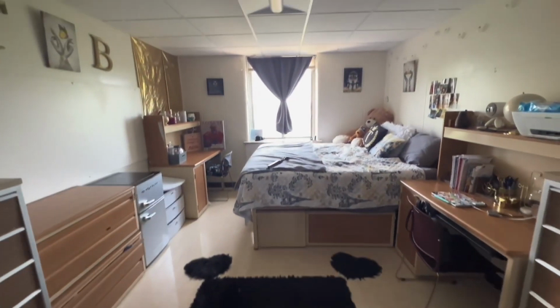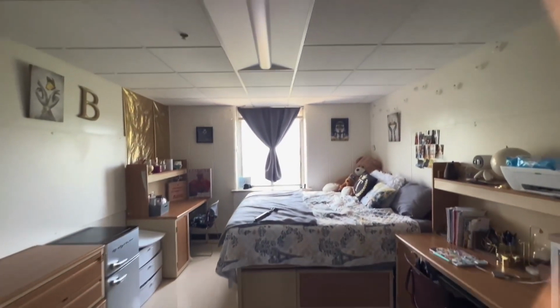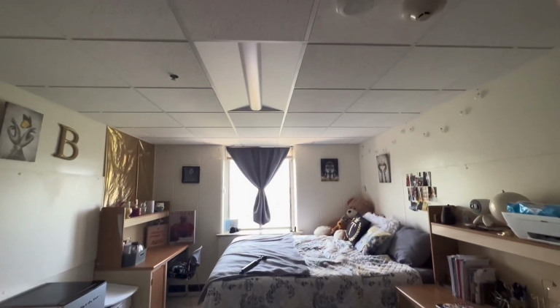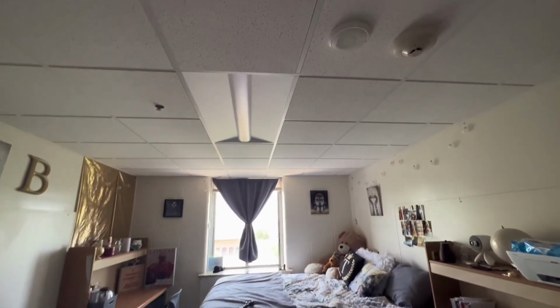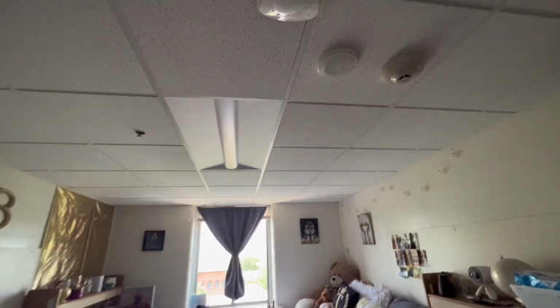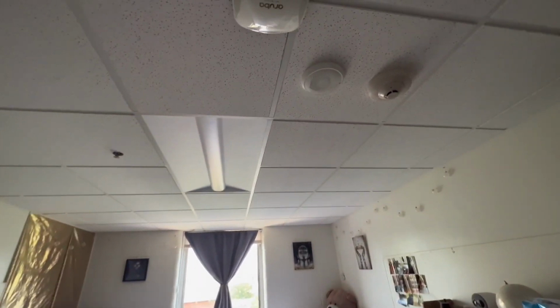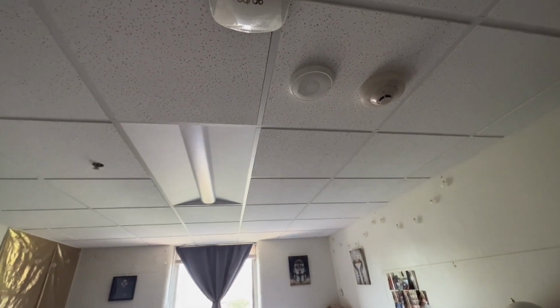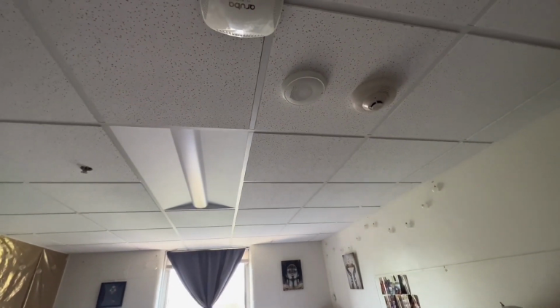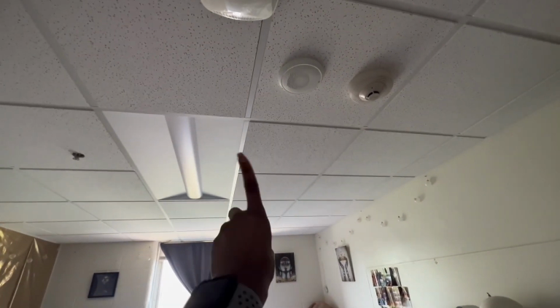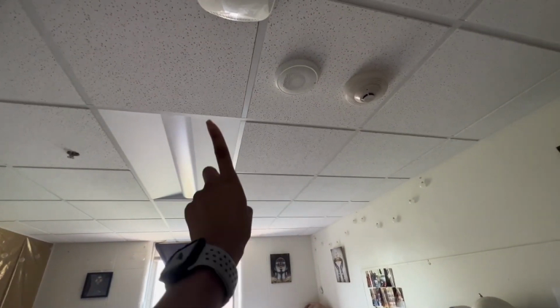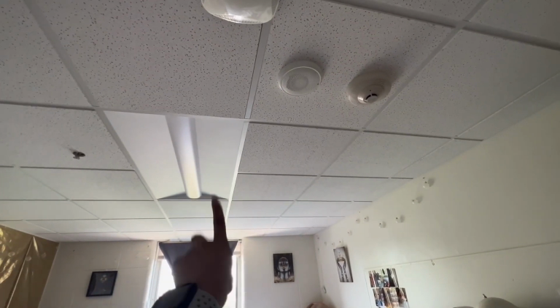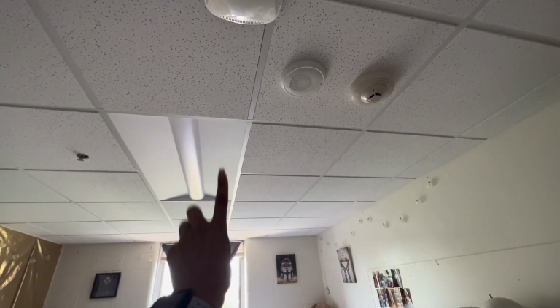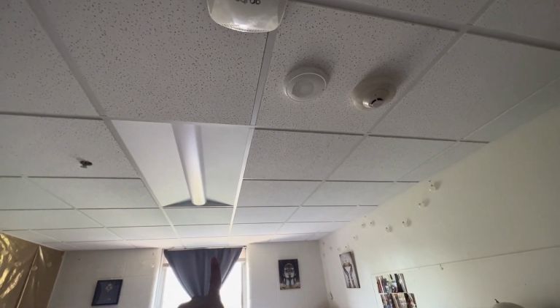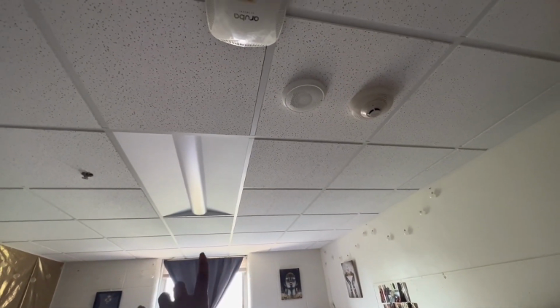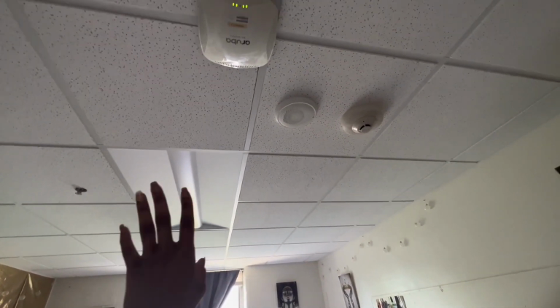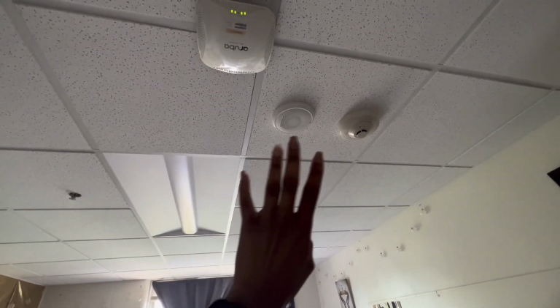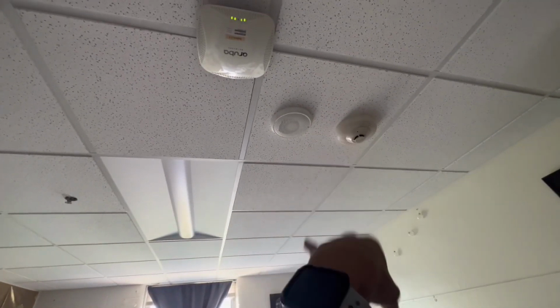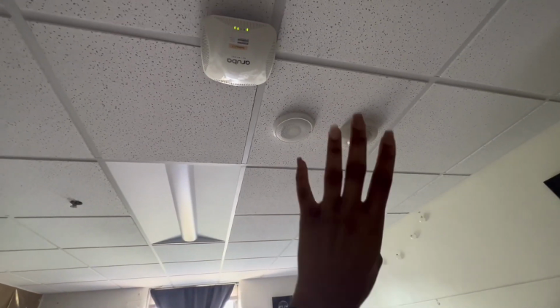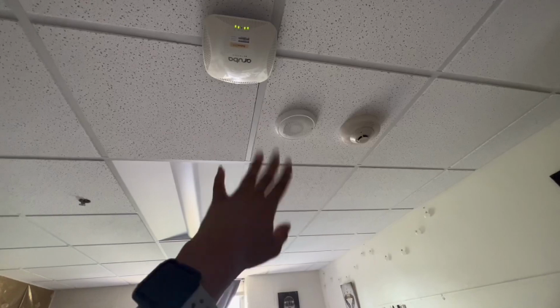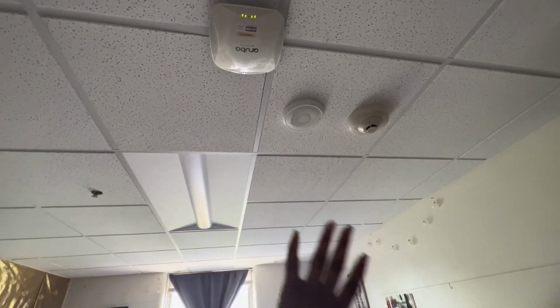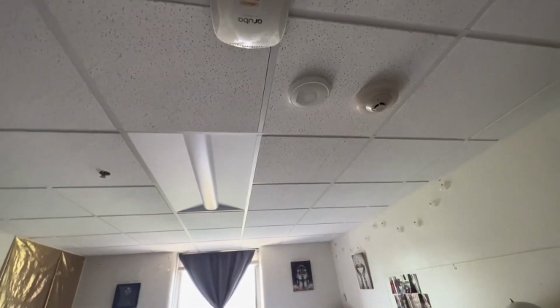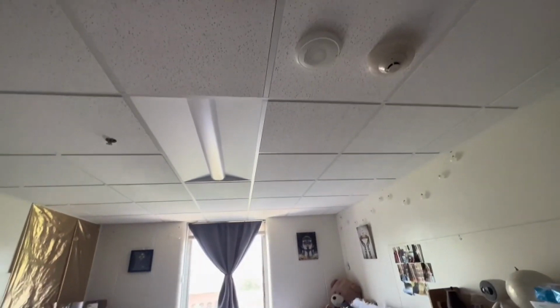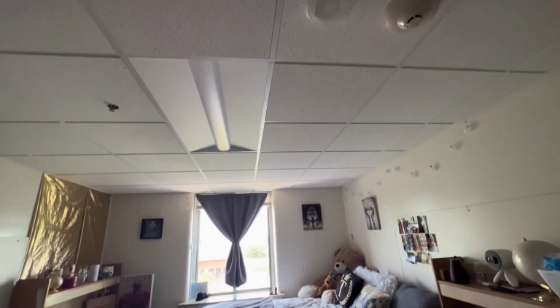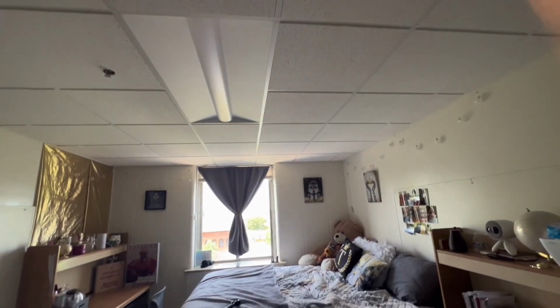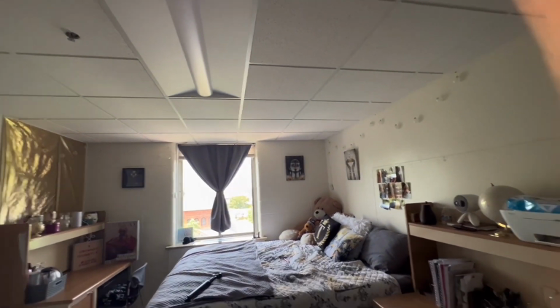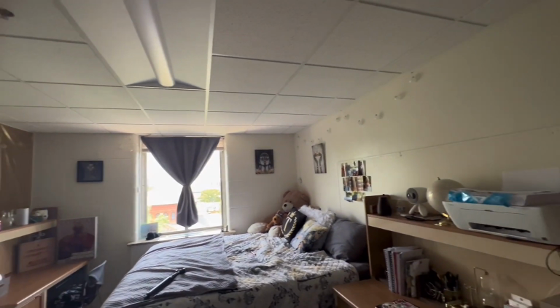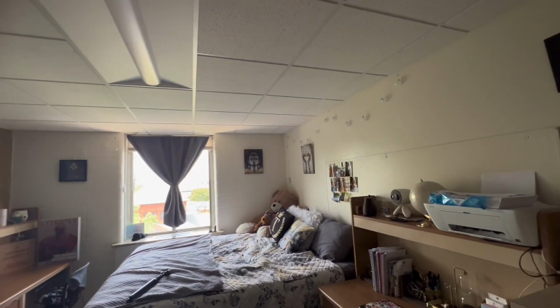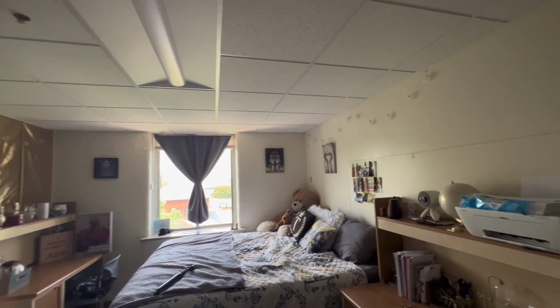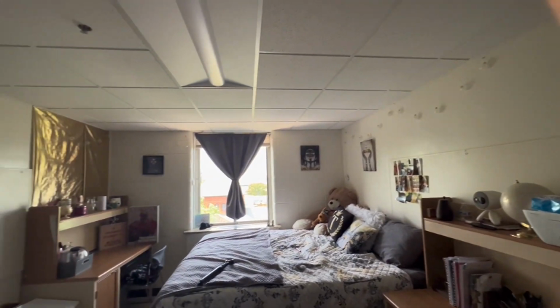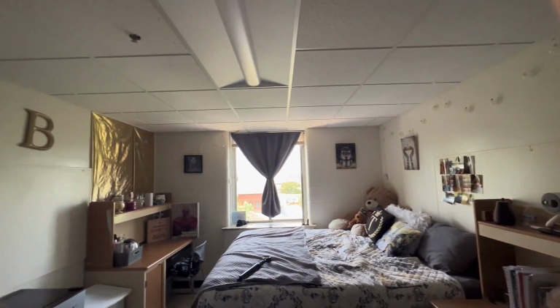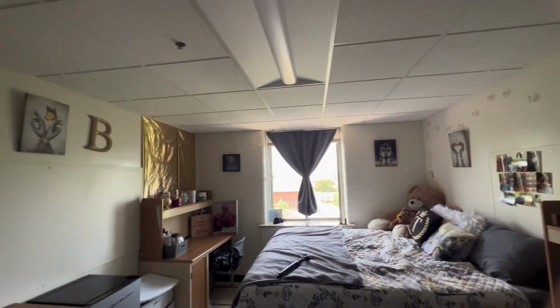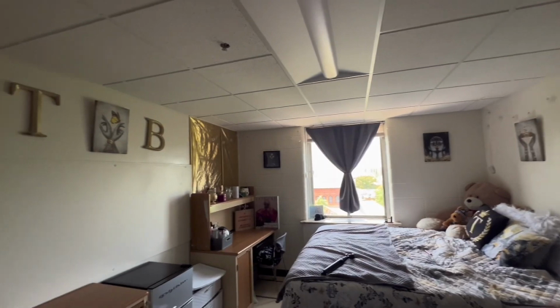And if y'all wanted to see the ceiling, this is the main light of the room. And of course there's a smoke detector and a fire alarm. But yes y'all, this is the final room tour — I'm gonna miss it so much.